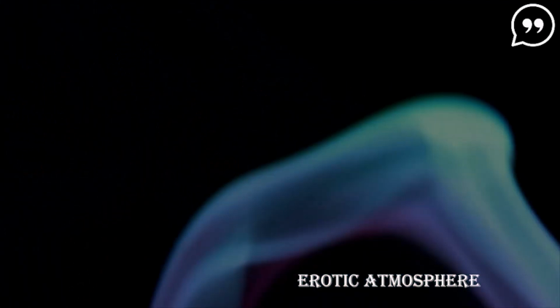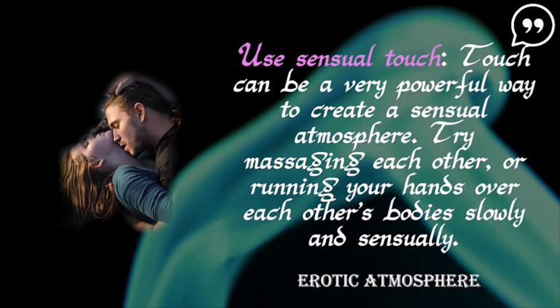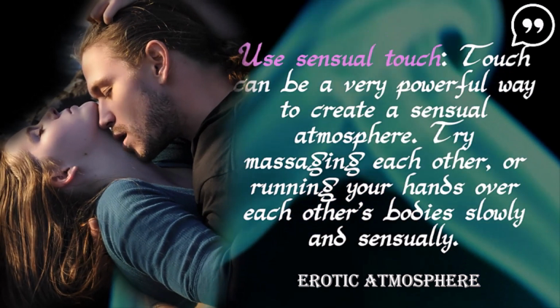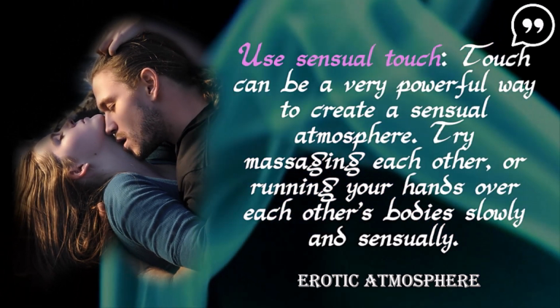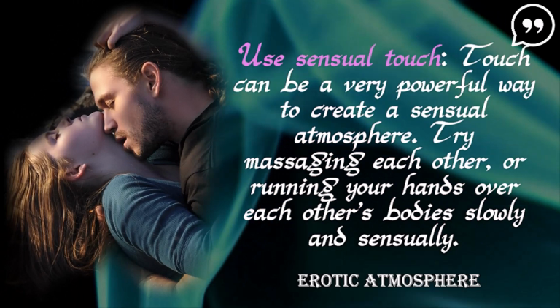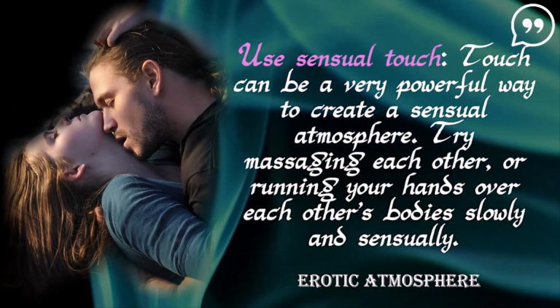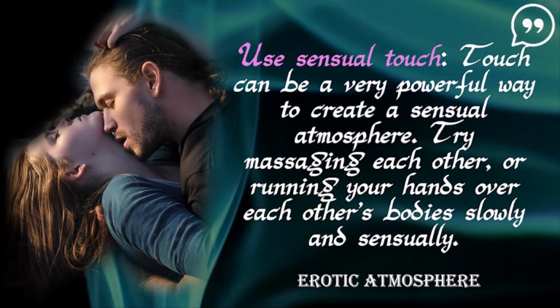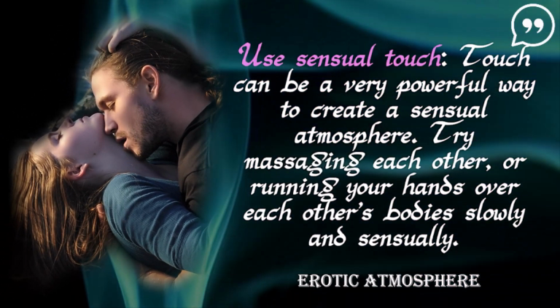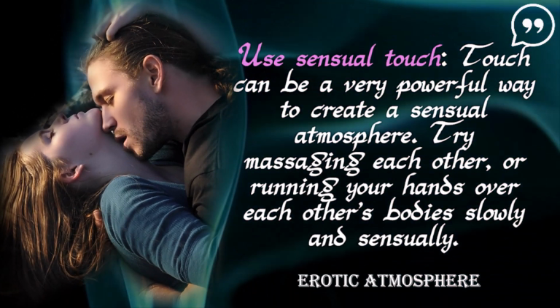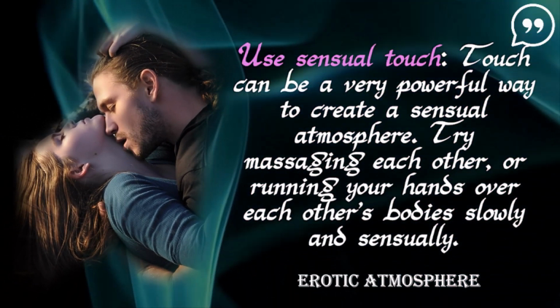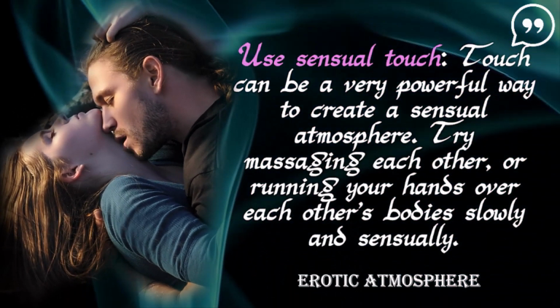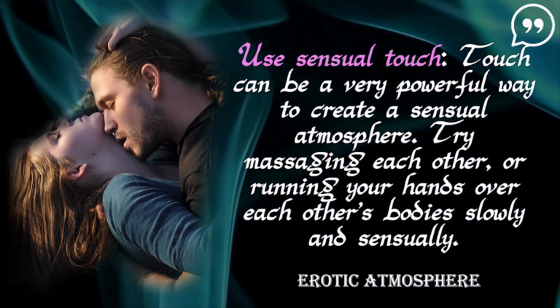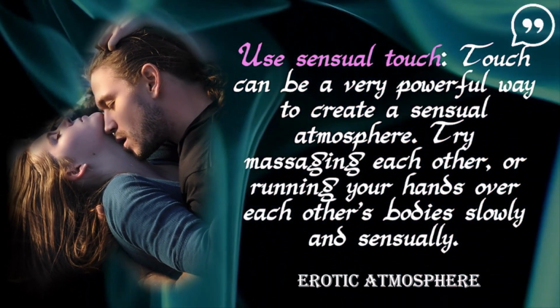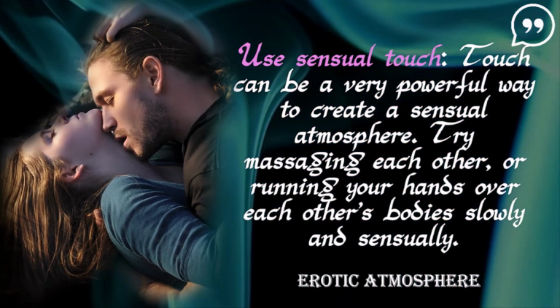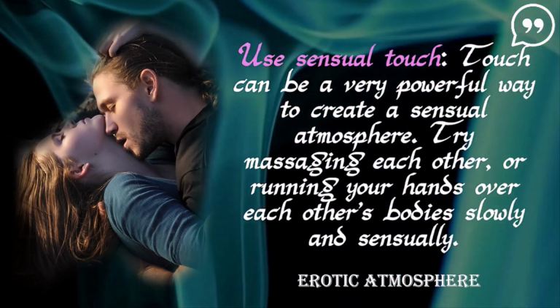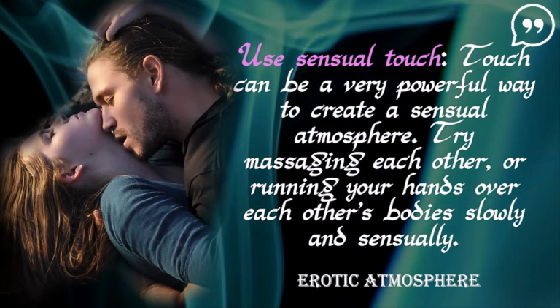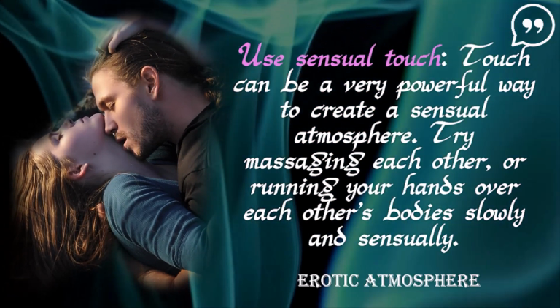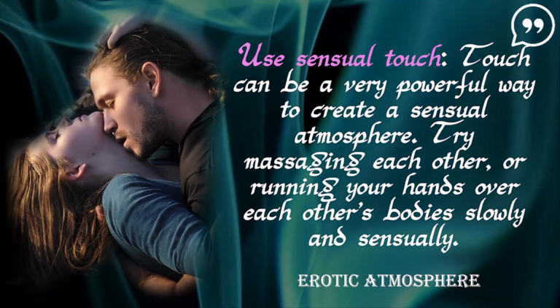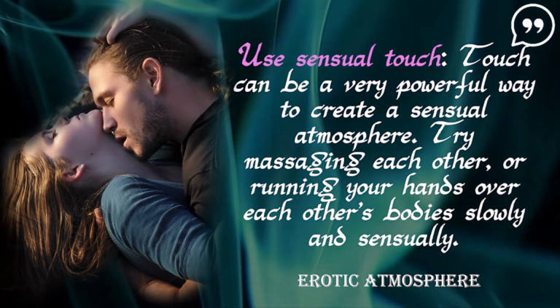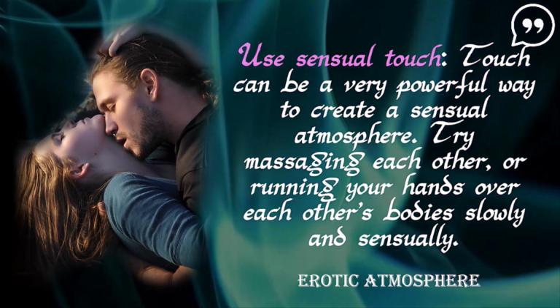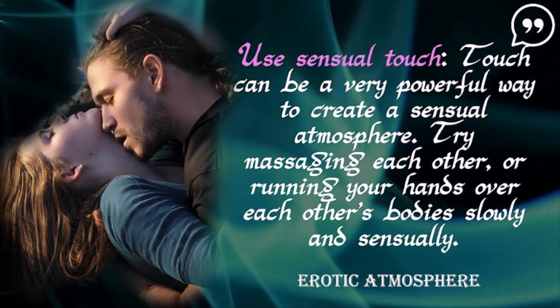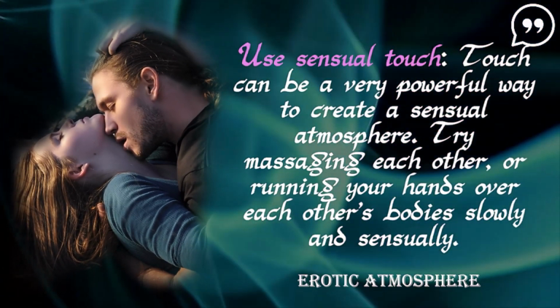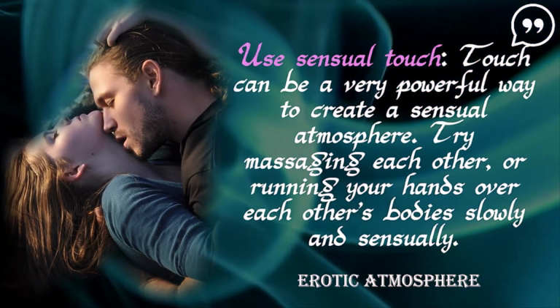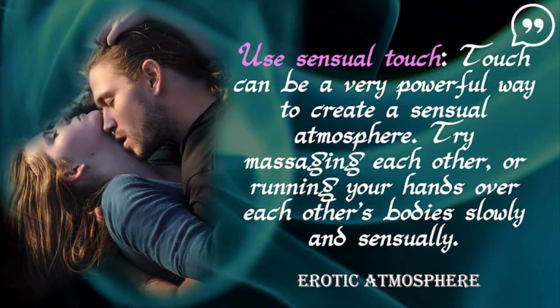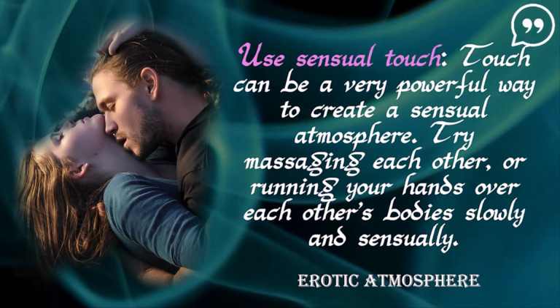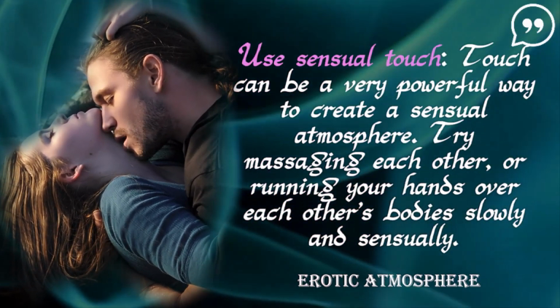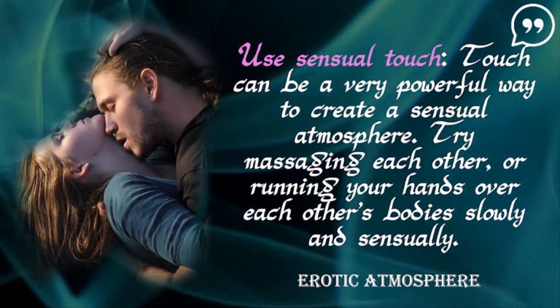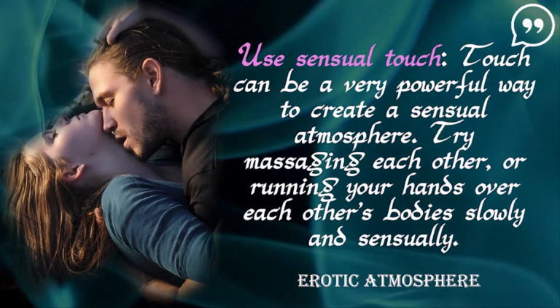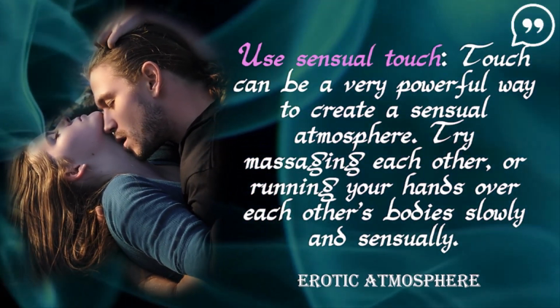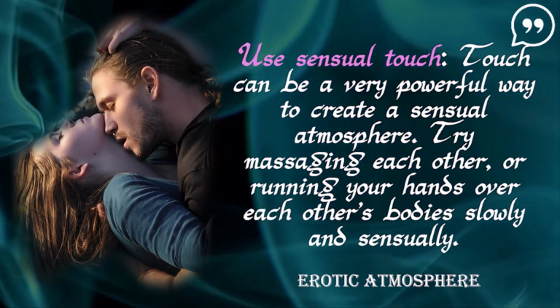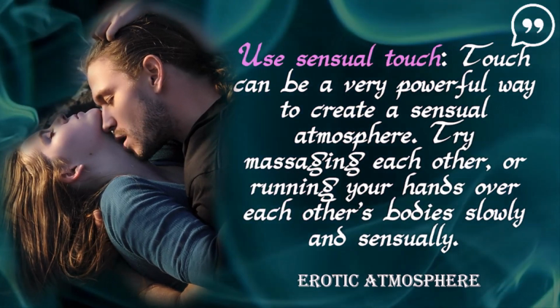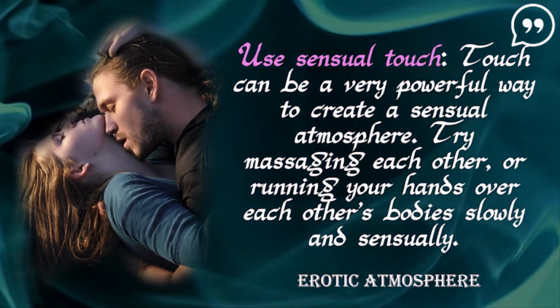Use sensual touch. Touch can be a very powerful way to create a sensual atmosphere. Try massaging each other, or running your hands over each other's bodies slowly and sensually.